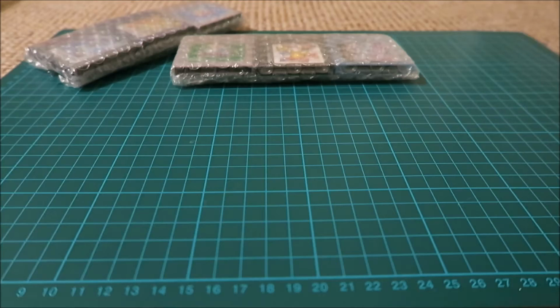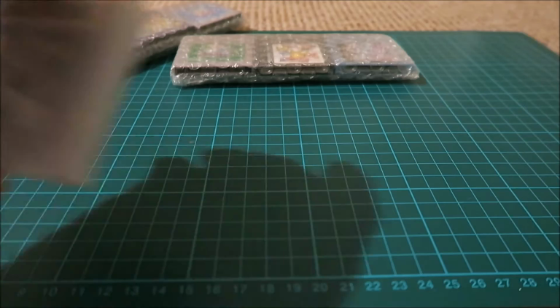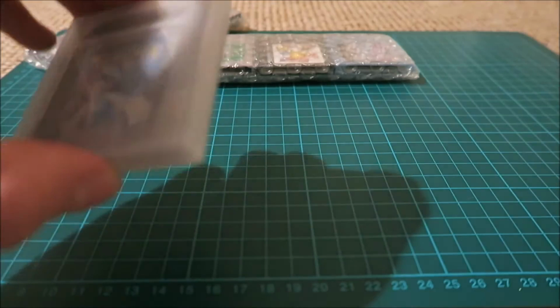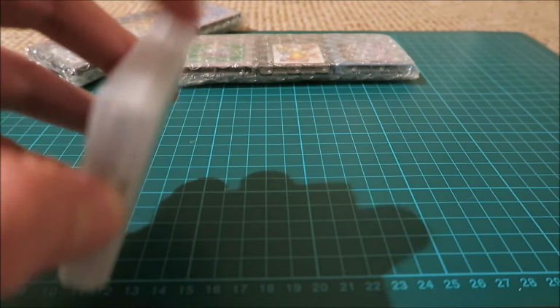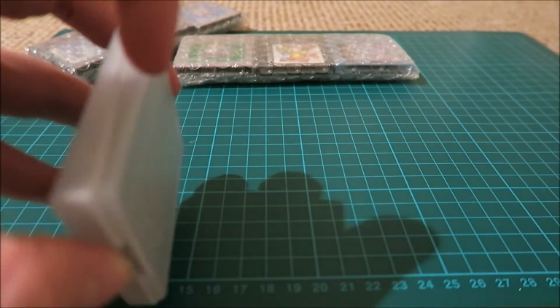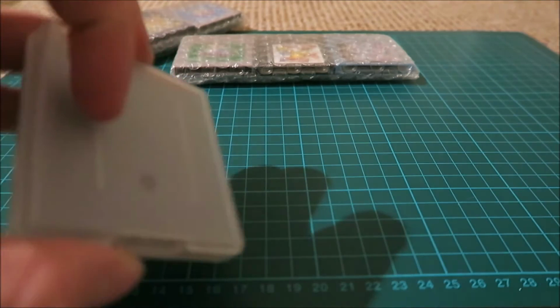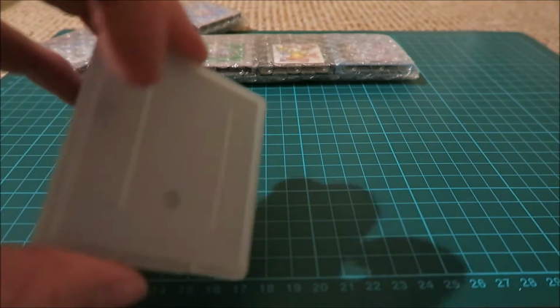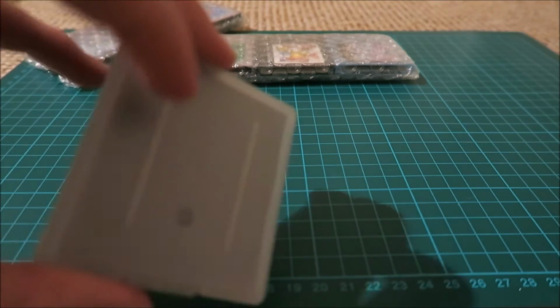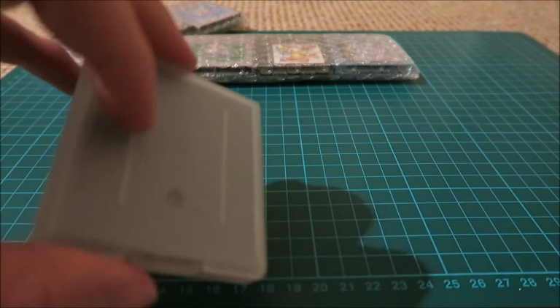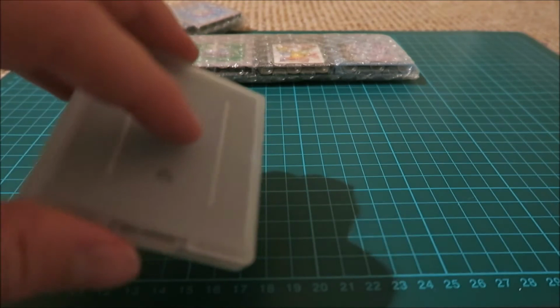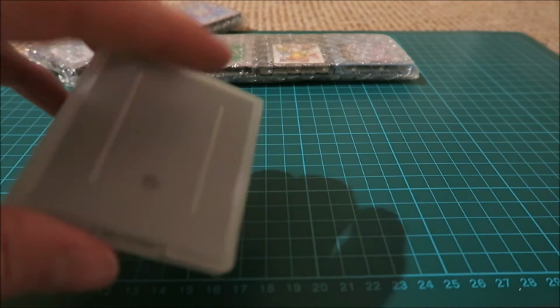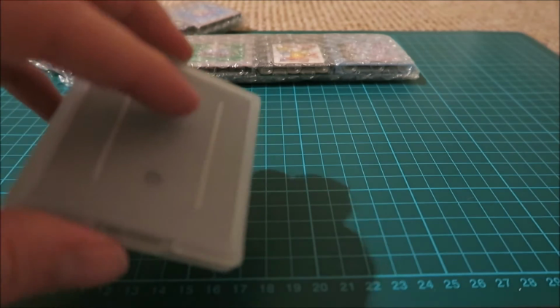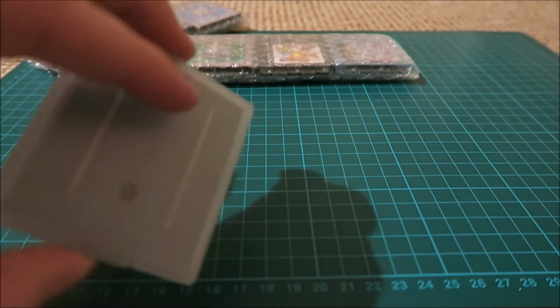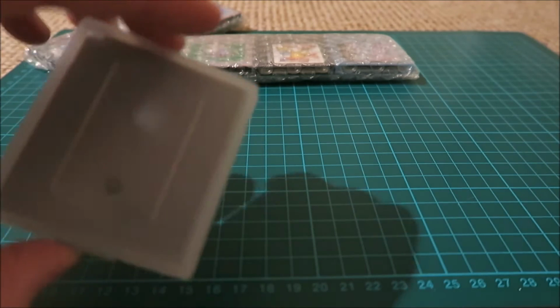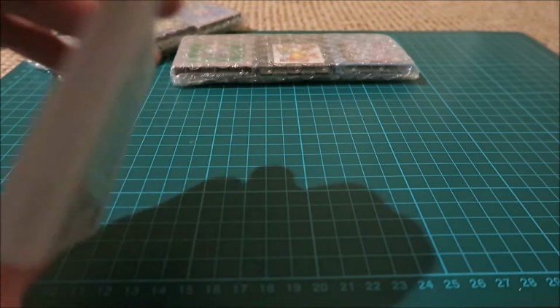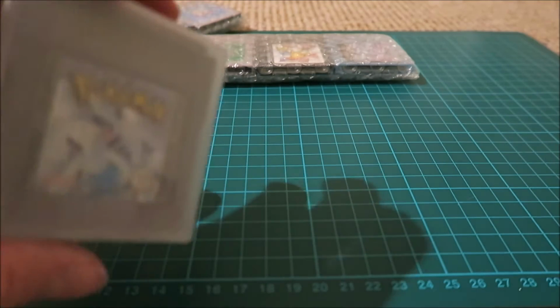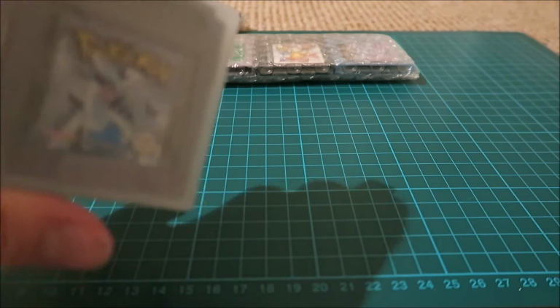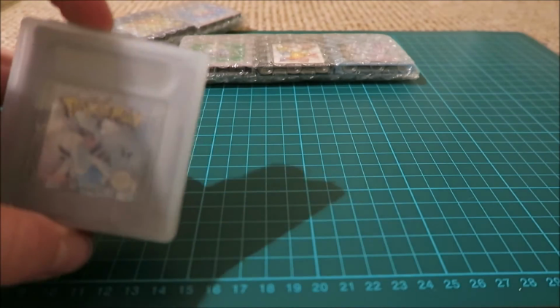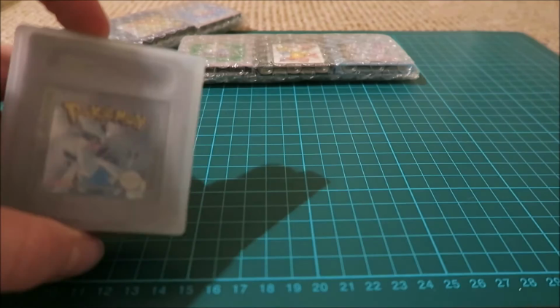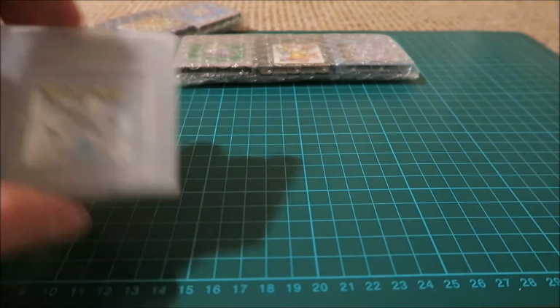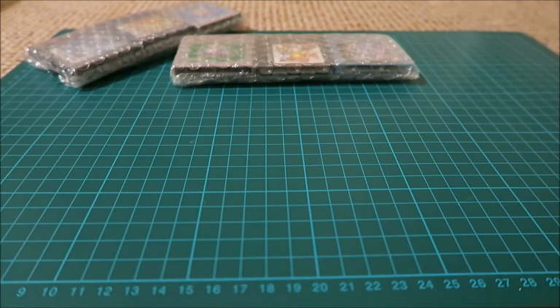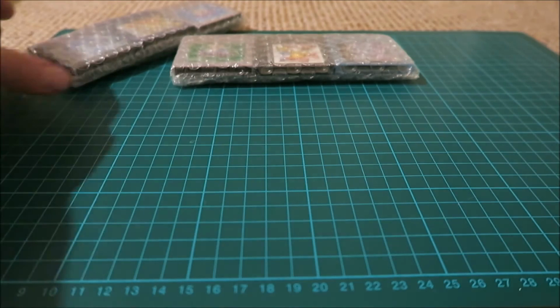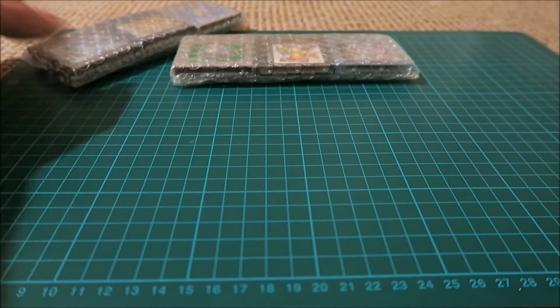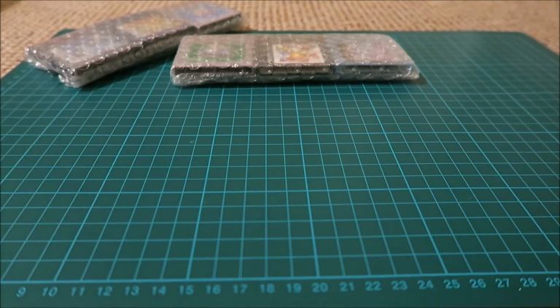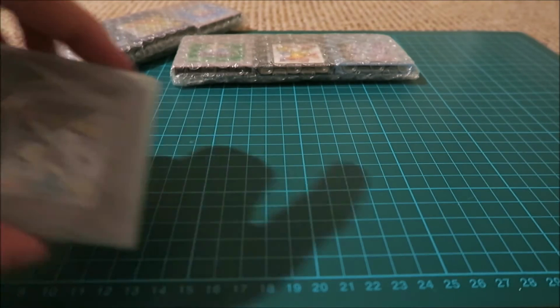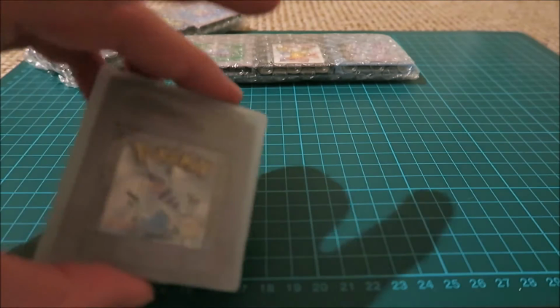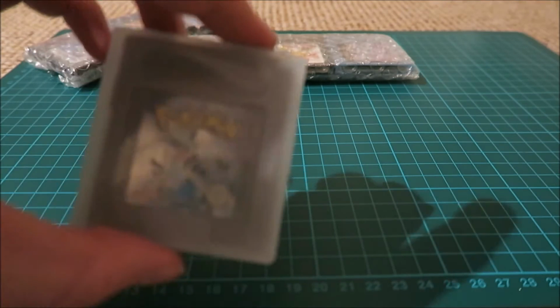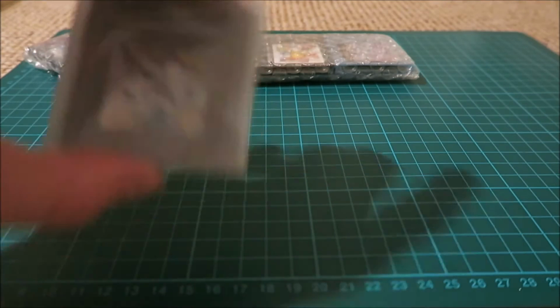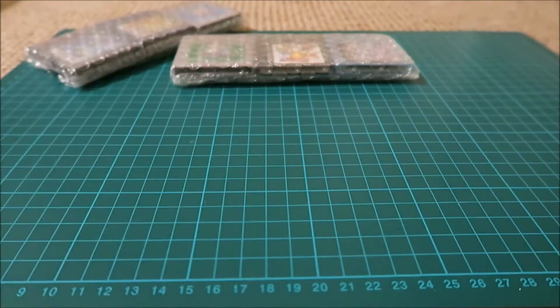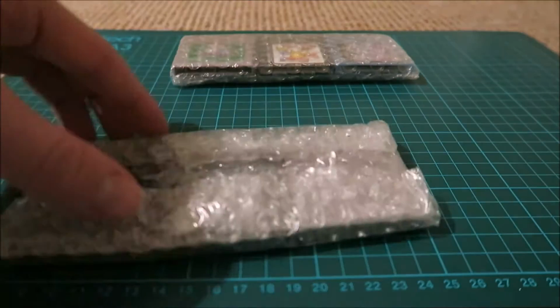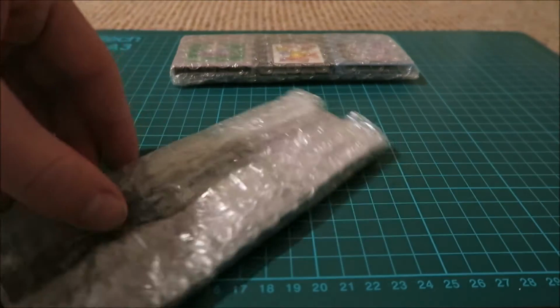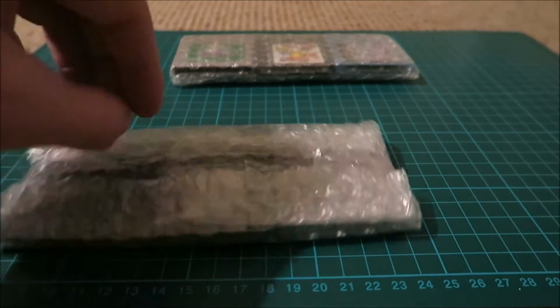I've also ordered 30 aftermarket cases for the games, so they'll look nice together and they'll still look new because you can't really see the scratches as much. I'll open this up.